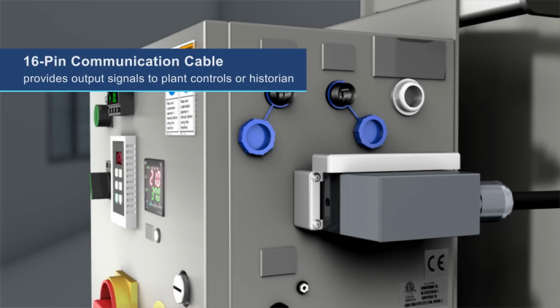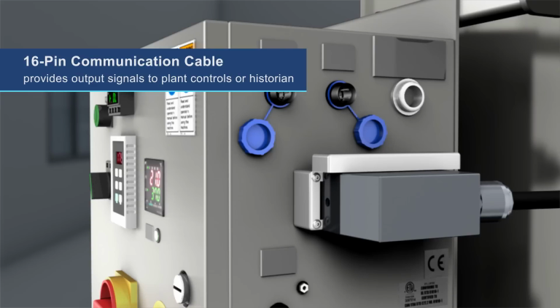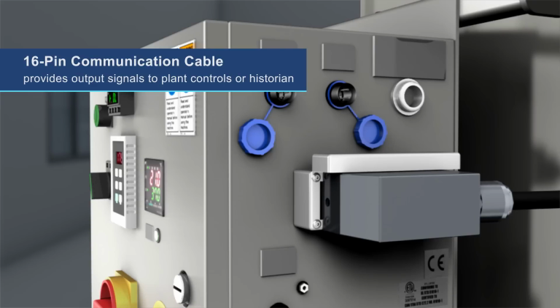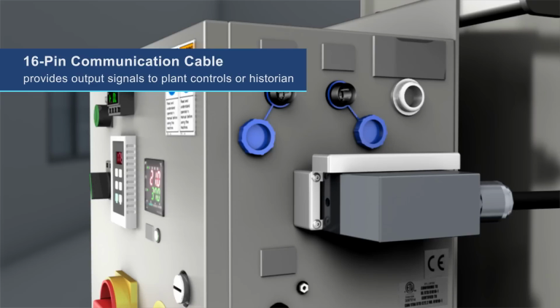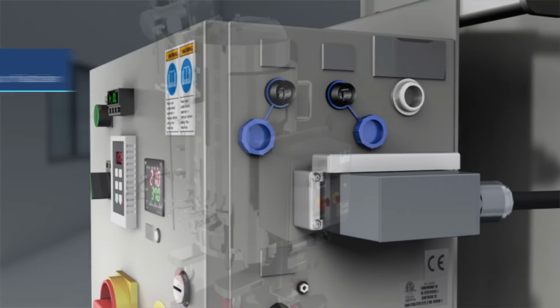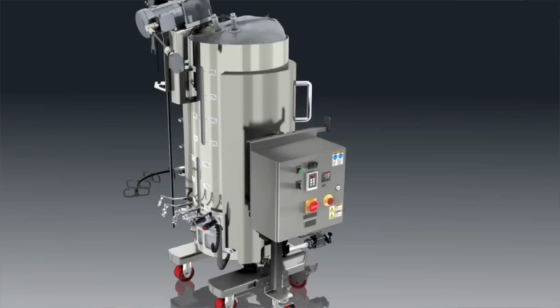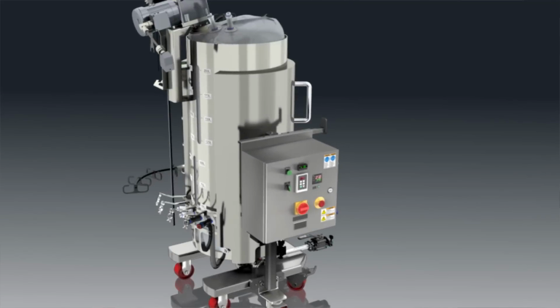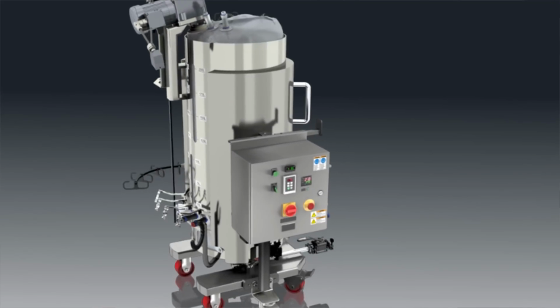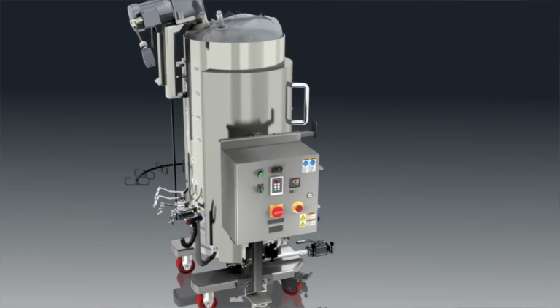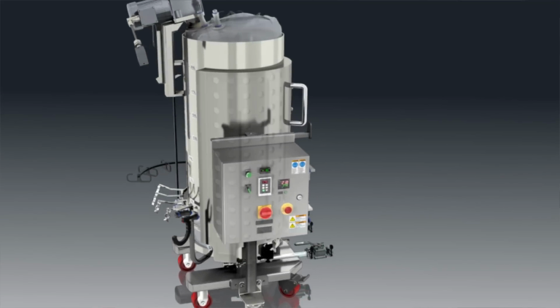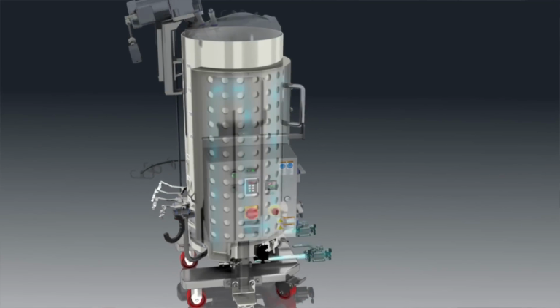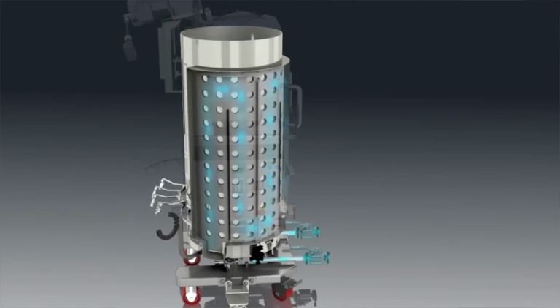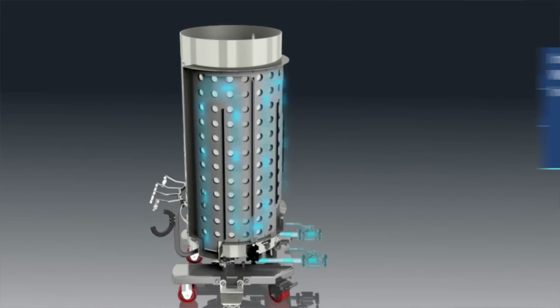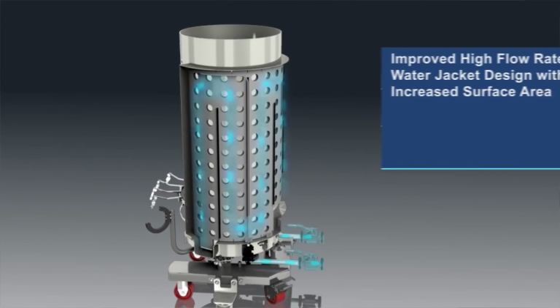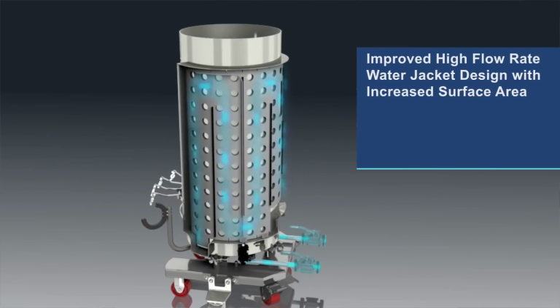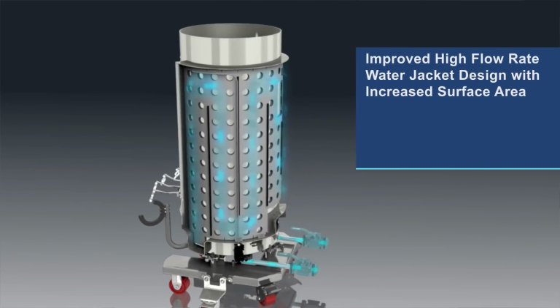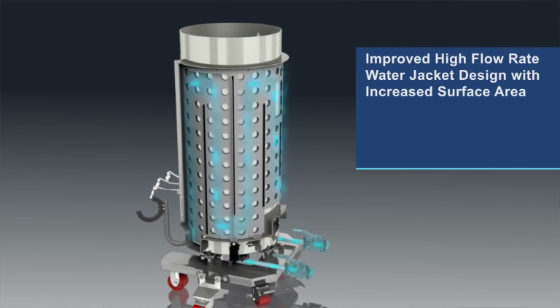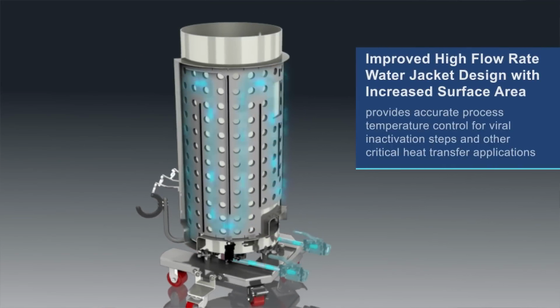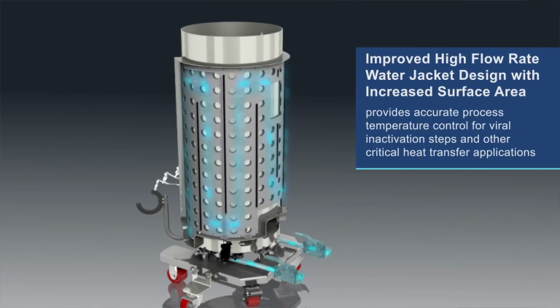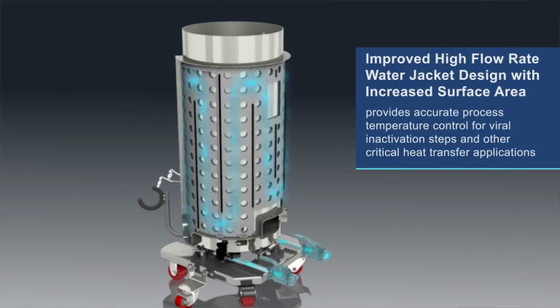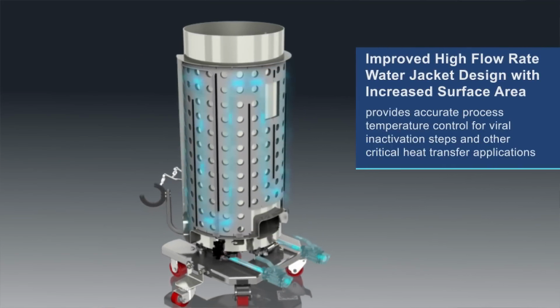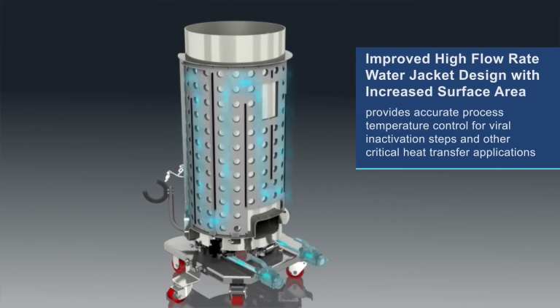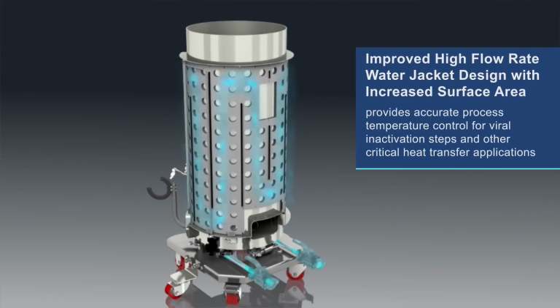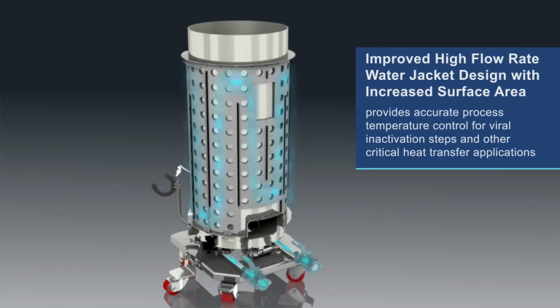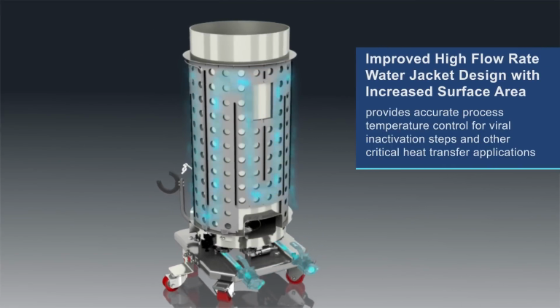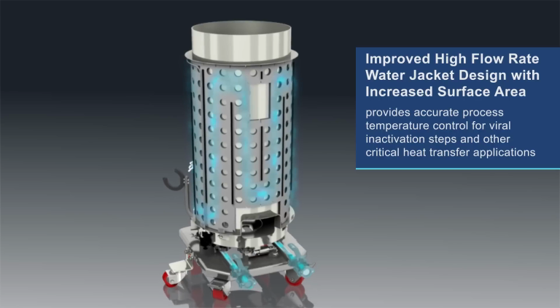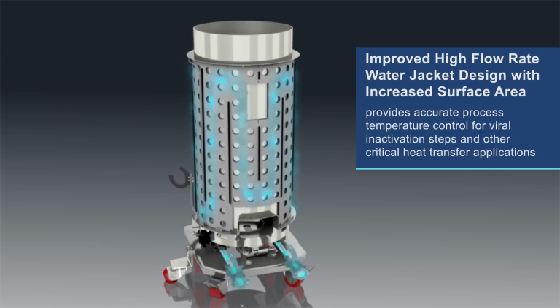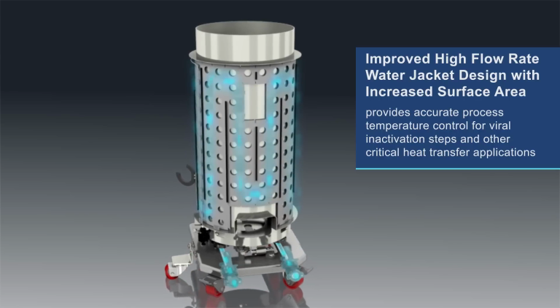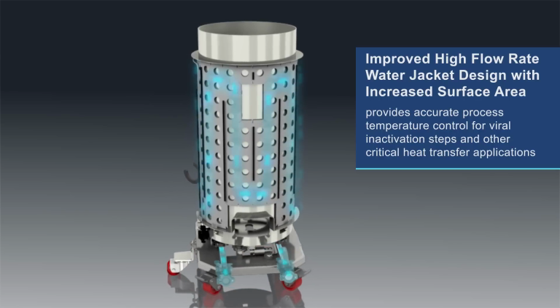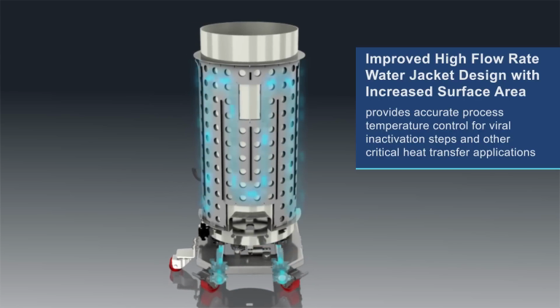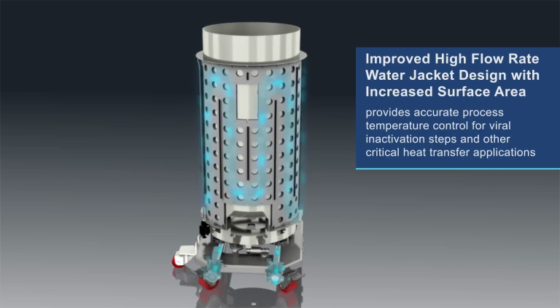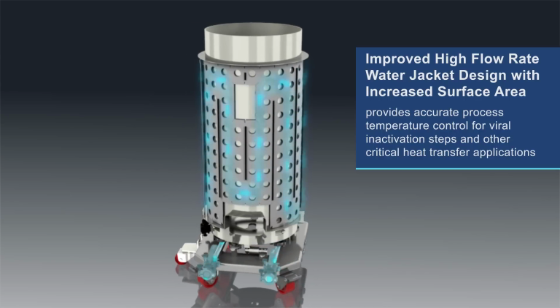The improved high-flow rate water jacket design with increased surface area provides accurate process temperature control for viral inactivation steps and other critical heat transfer applications.